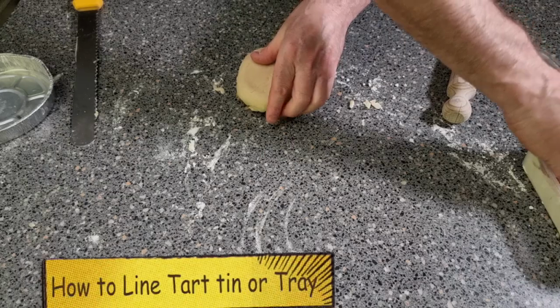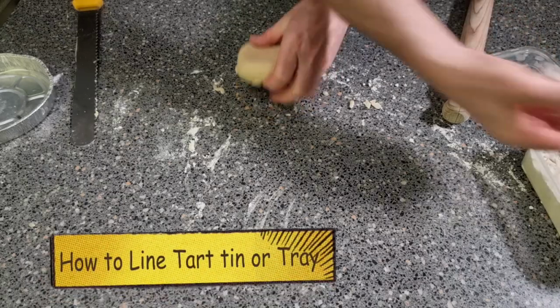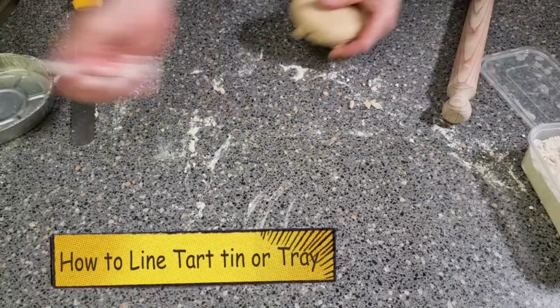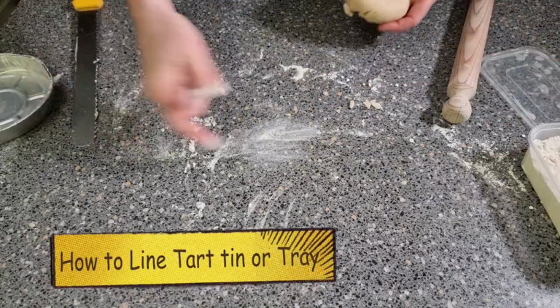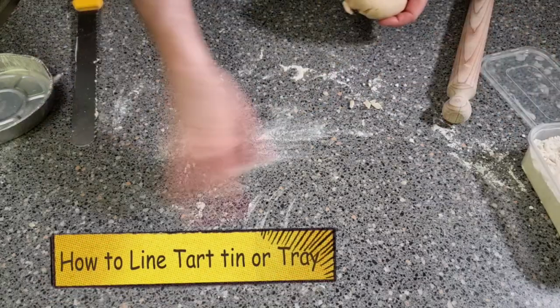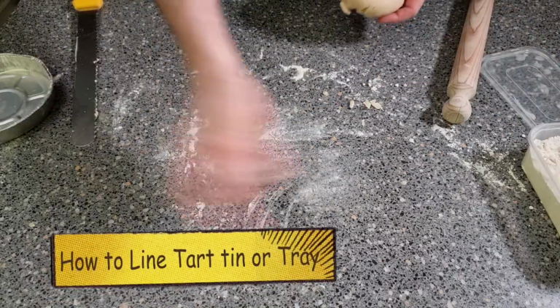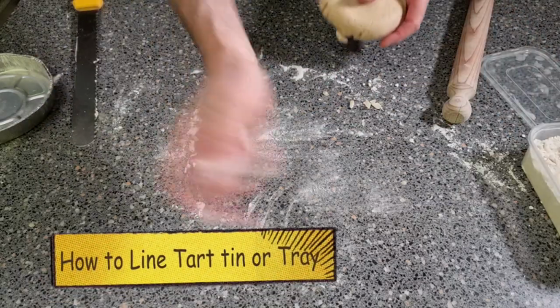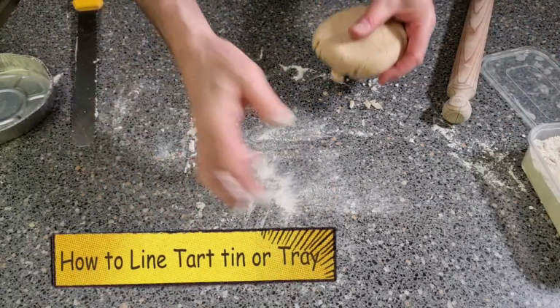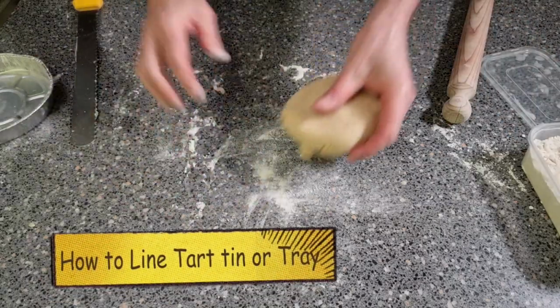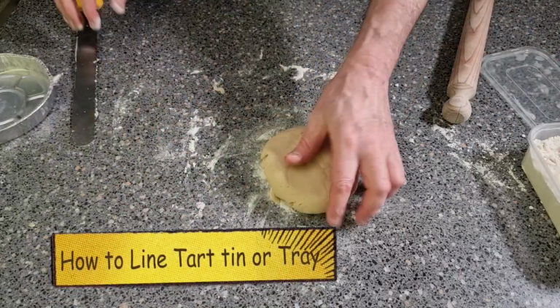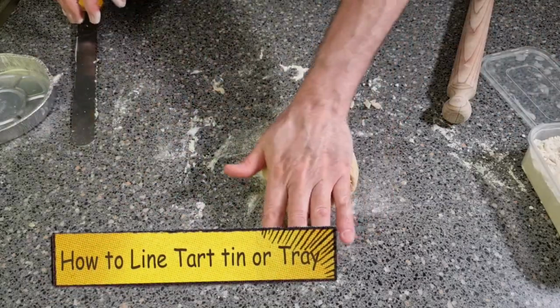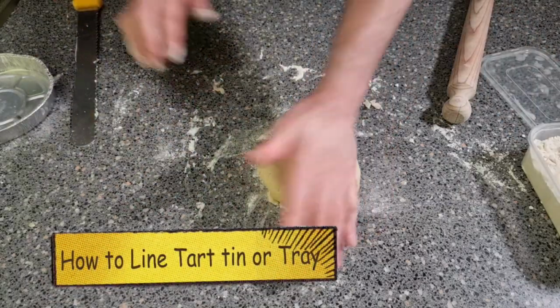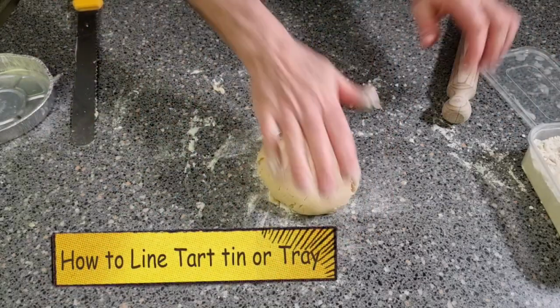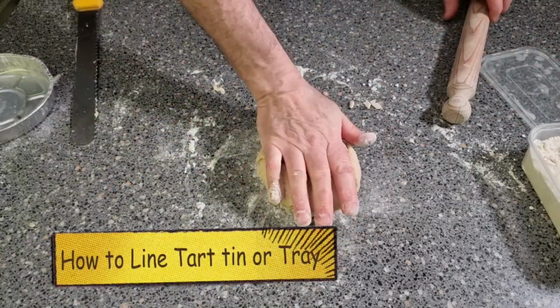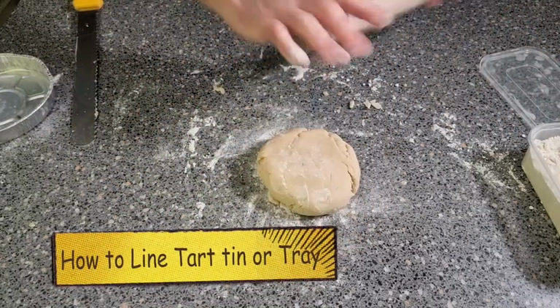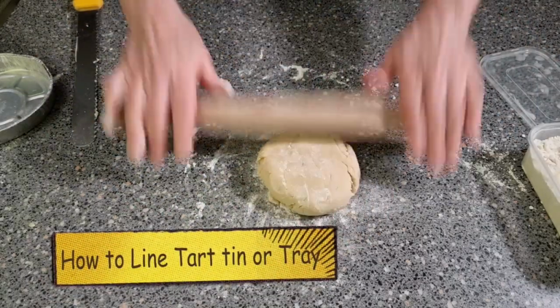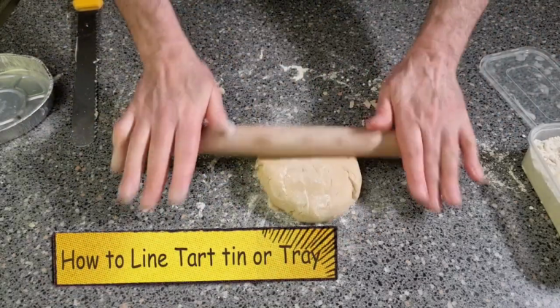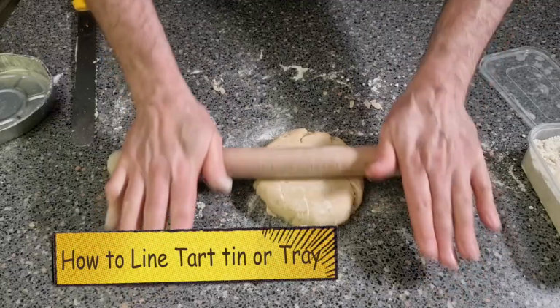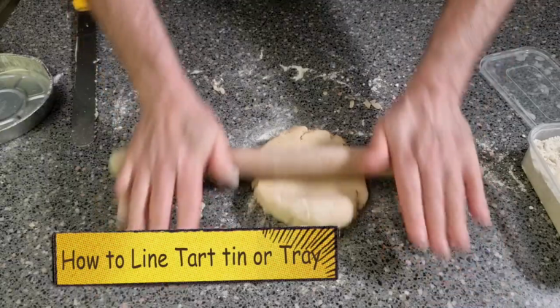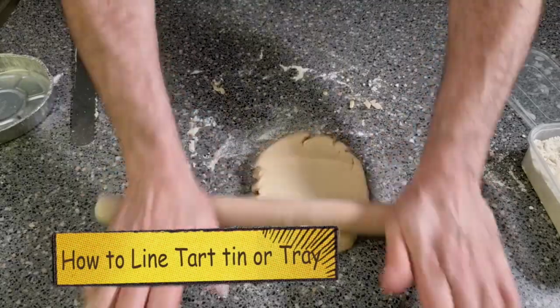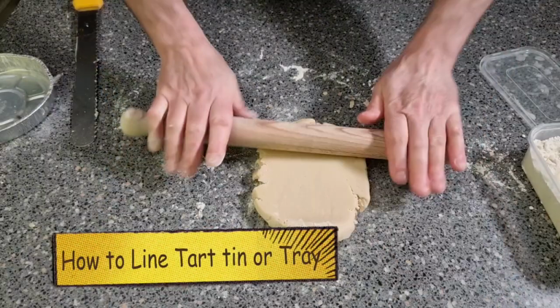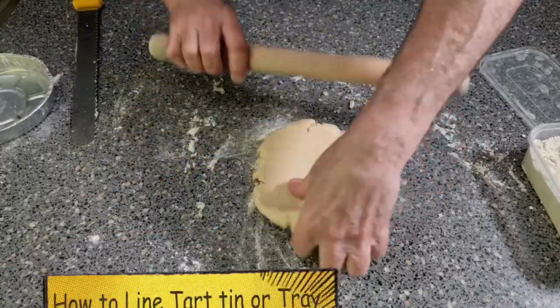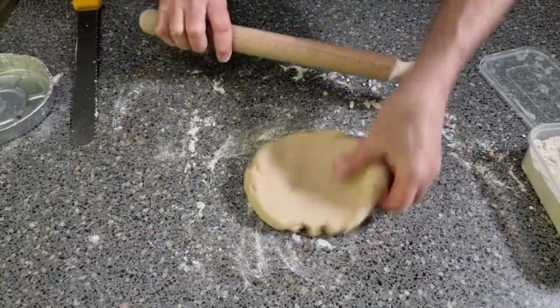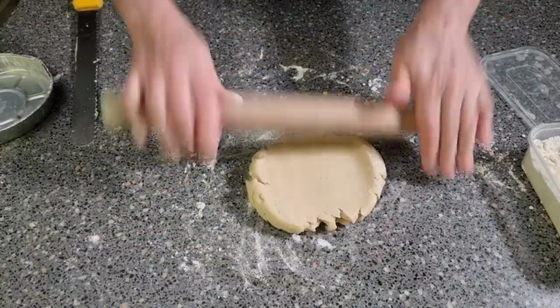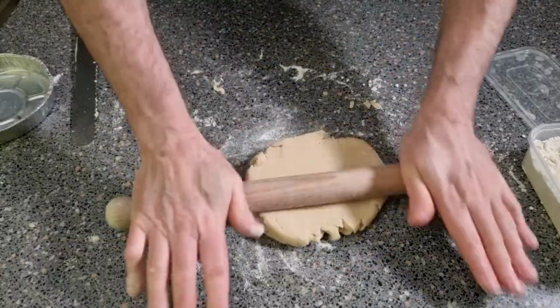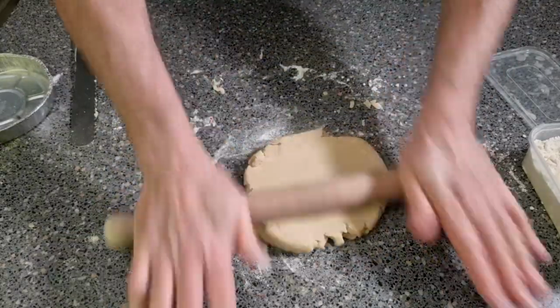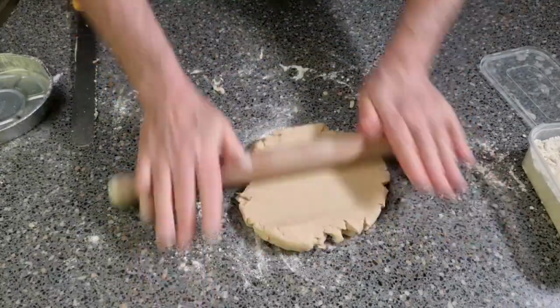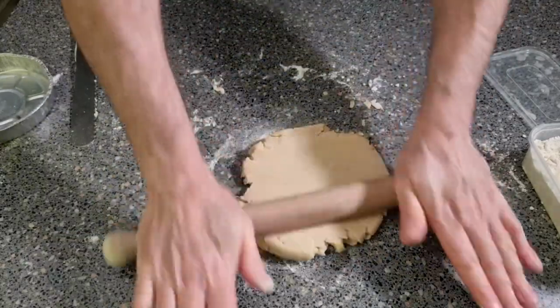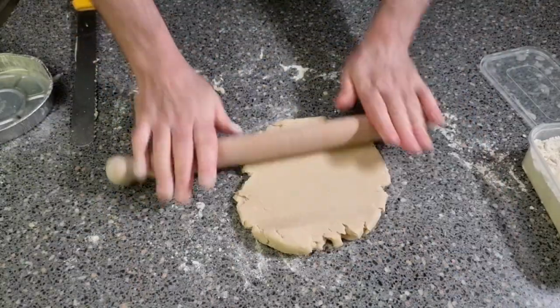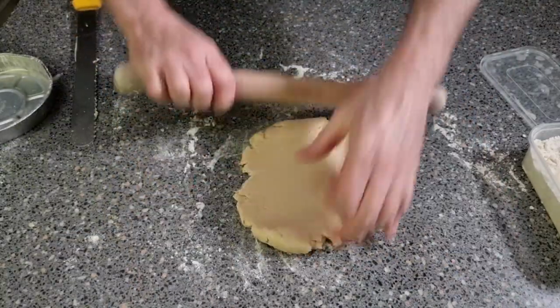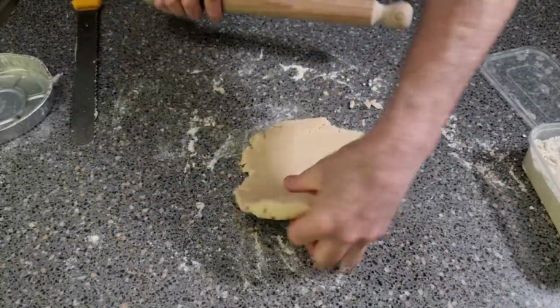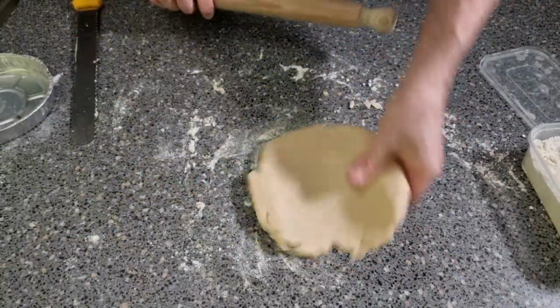Now we'll start rolling our pastry out with a bit of flour, and we want to be taking it down to around about 4mm thick.